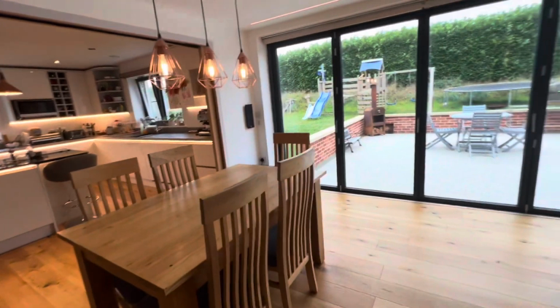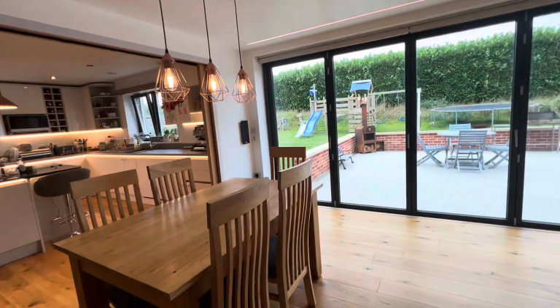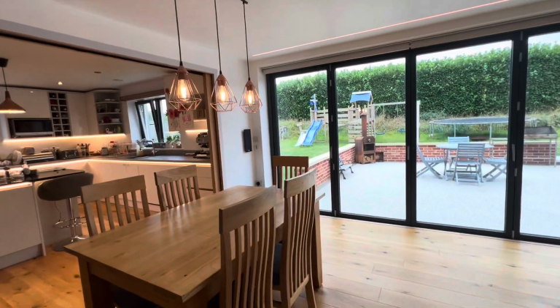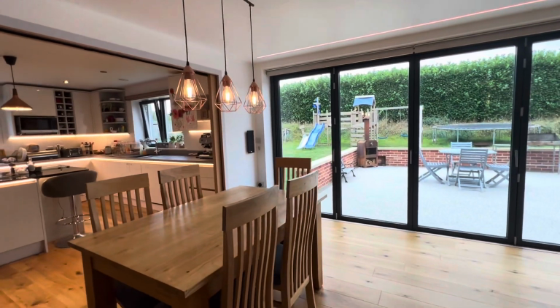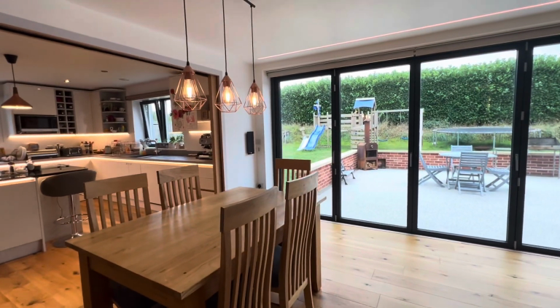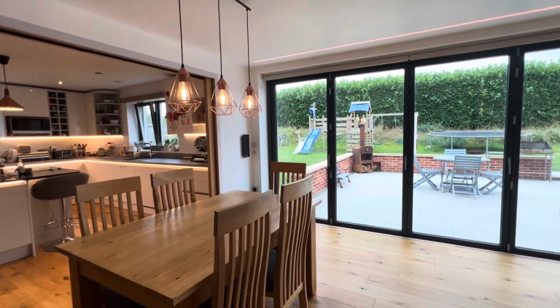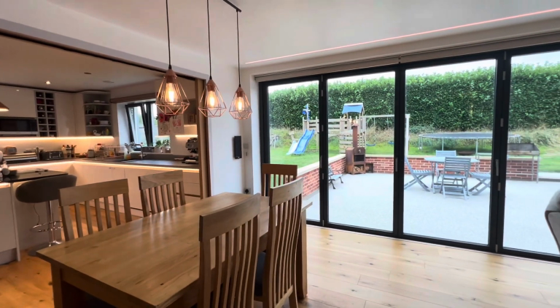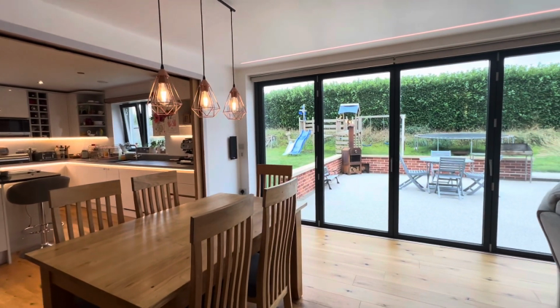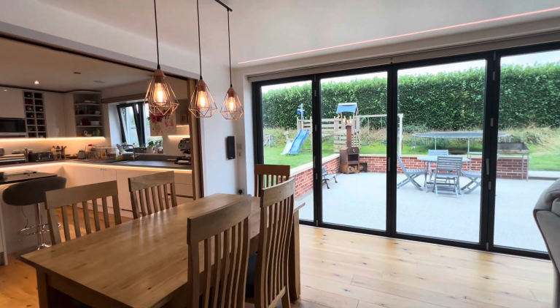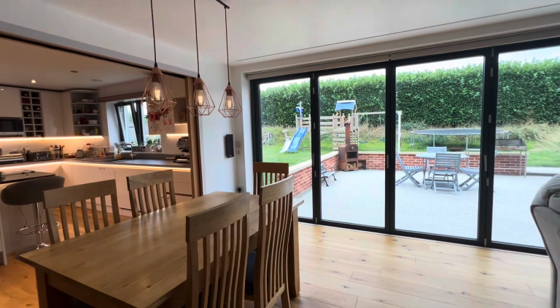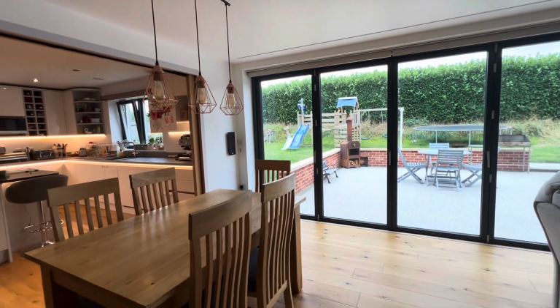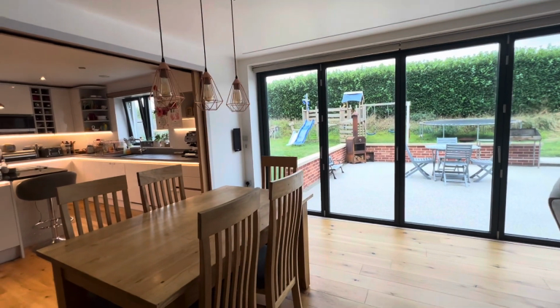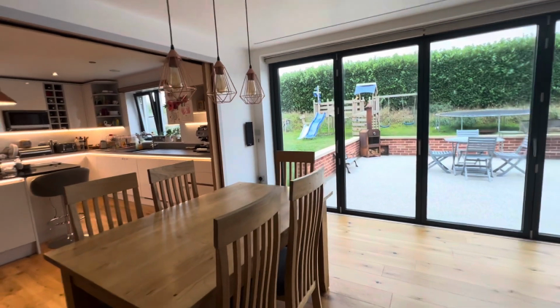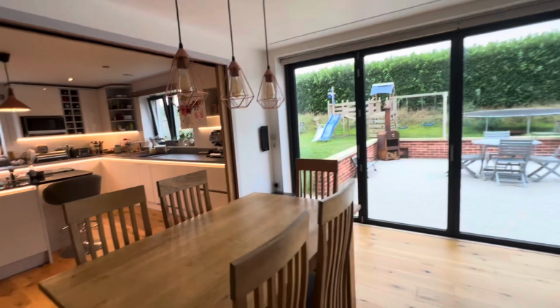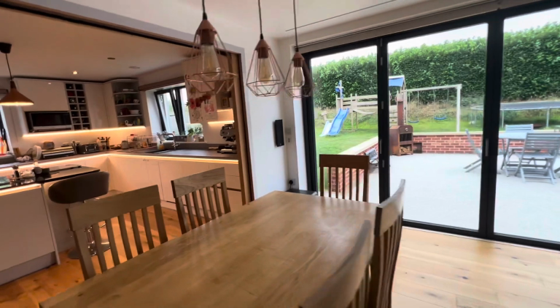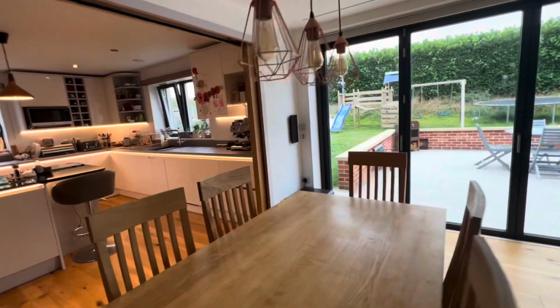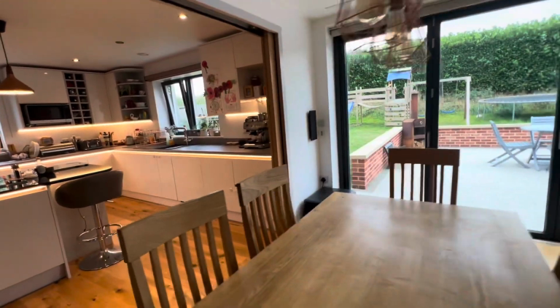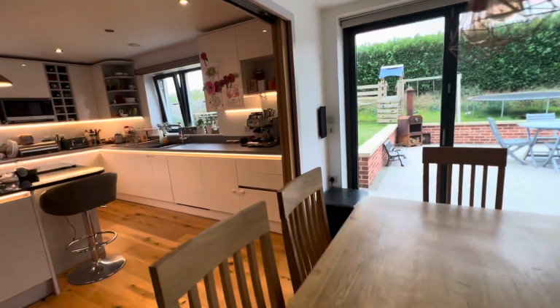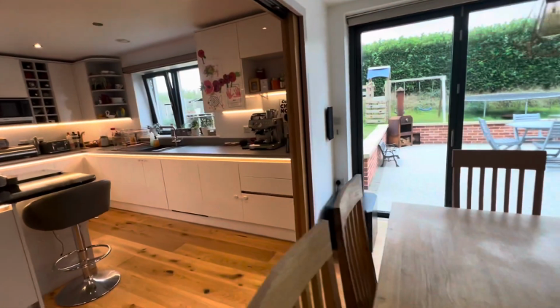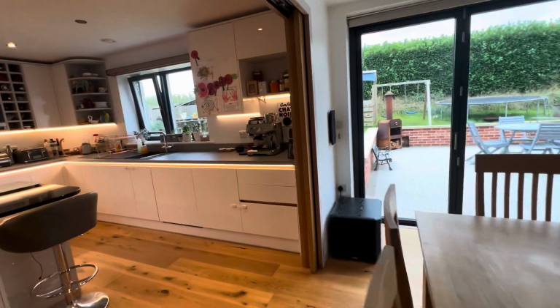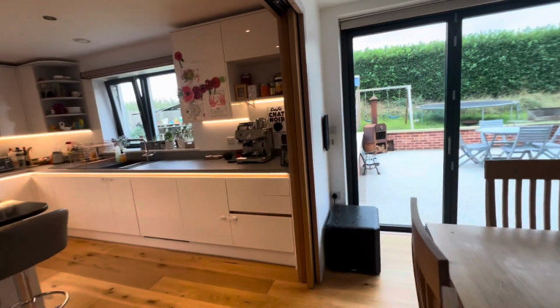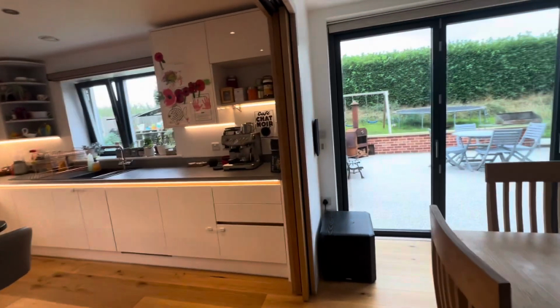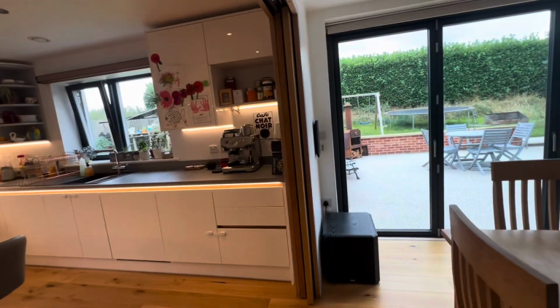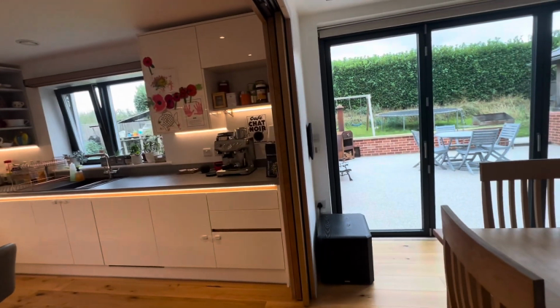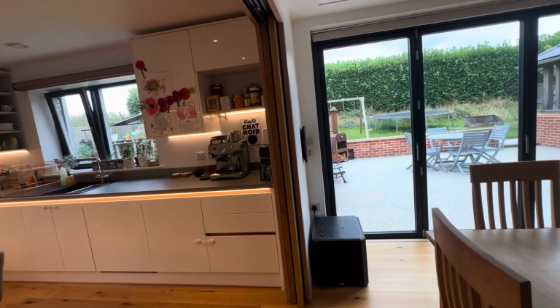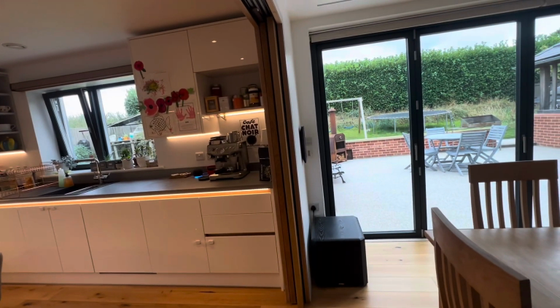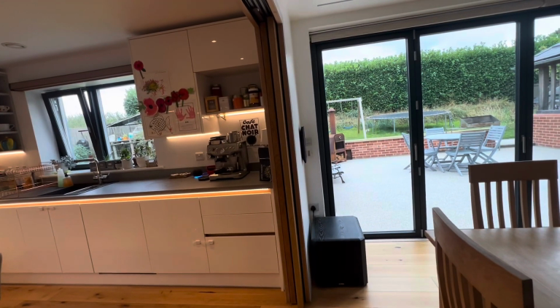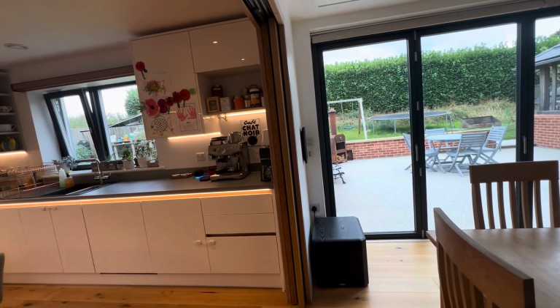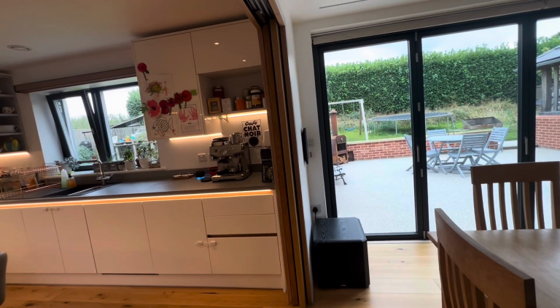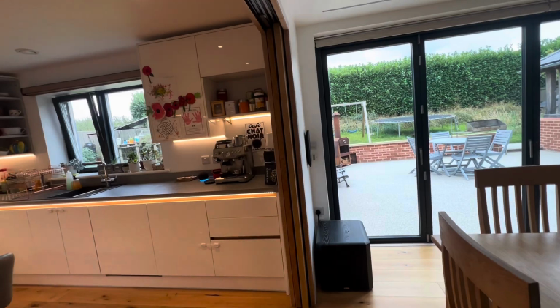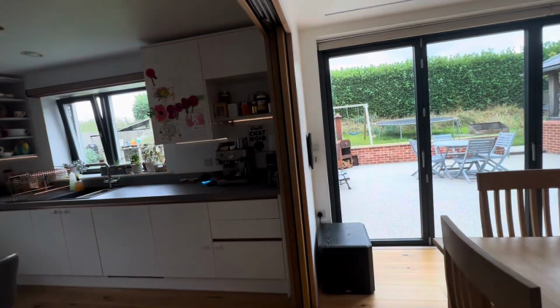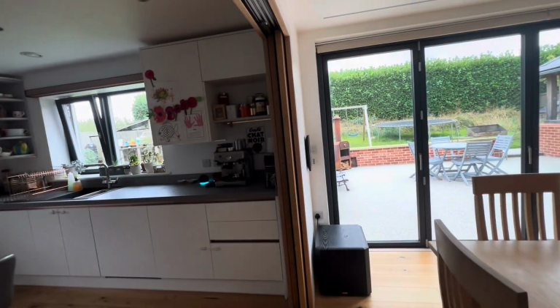Alexa, lights off. Okay. Alexa, lights off. Okay.